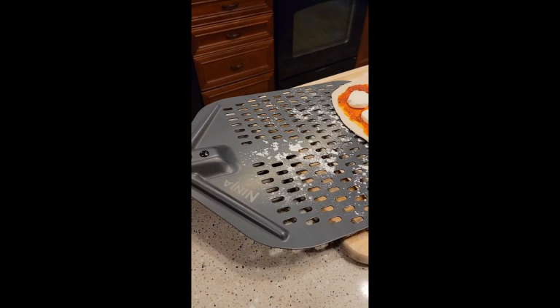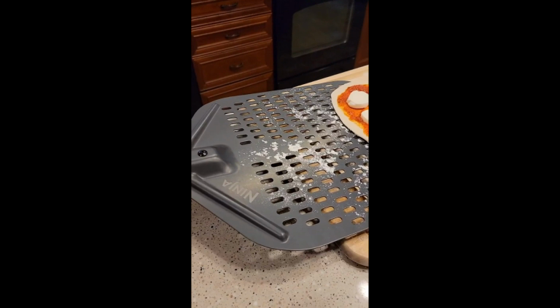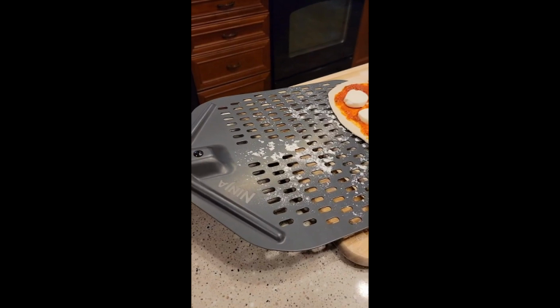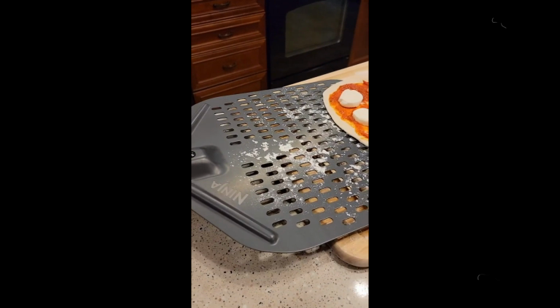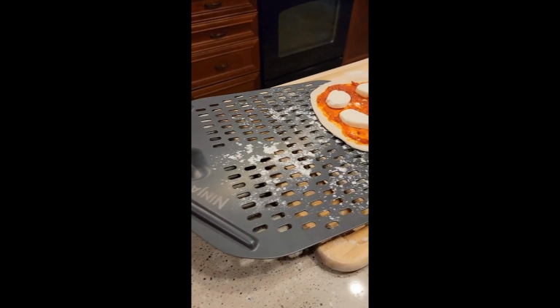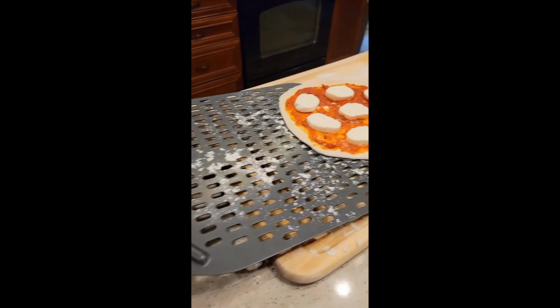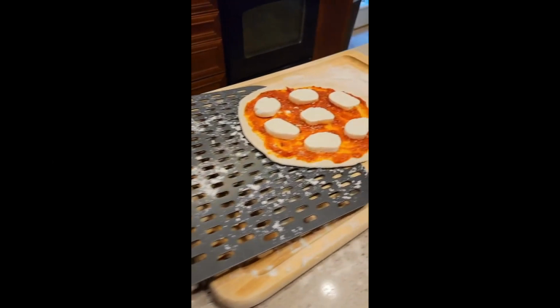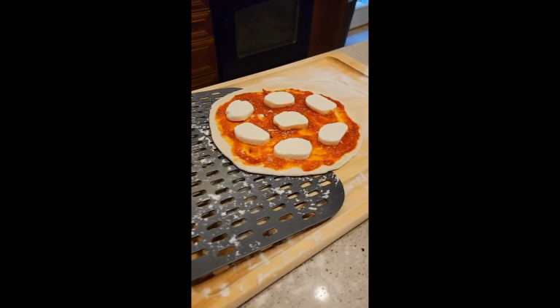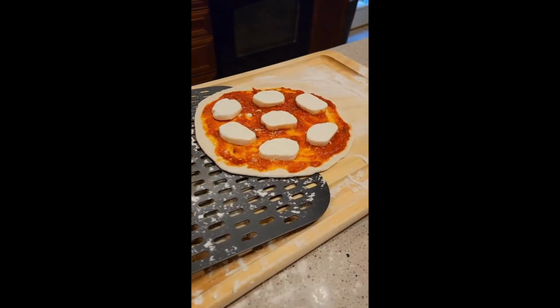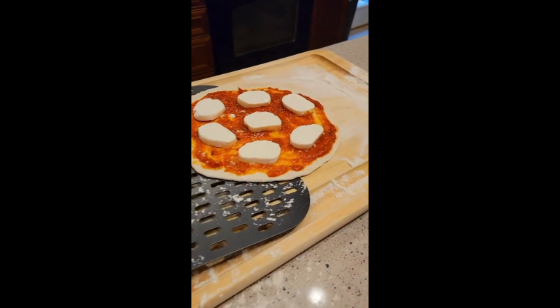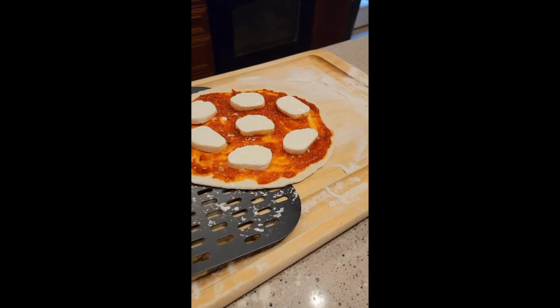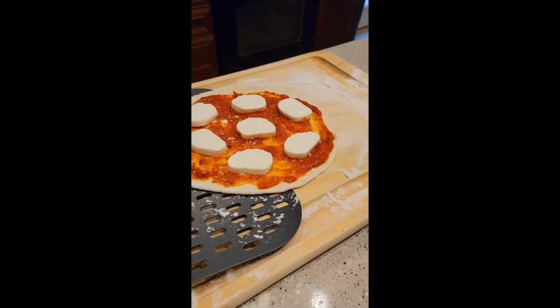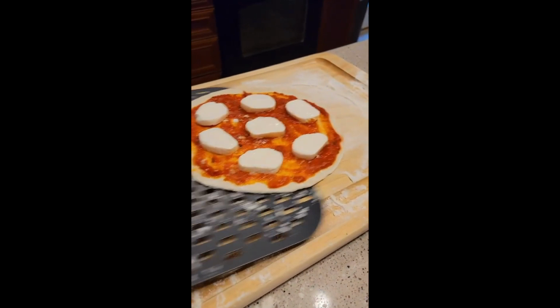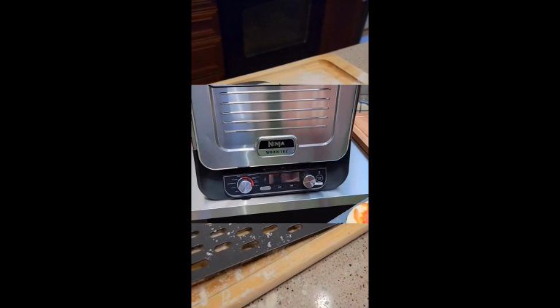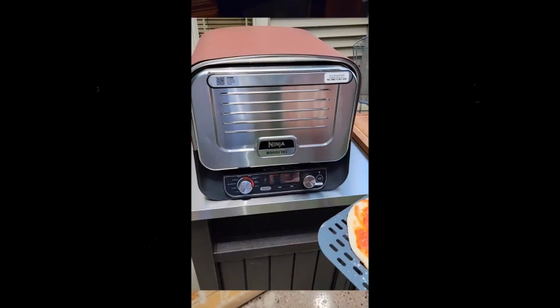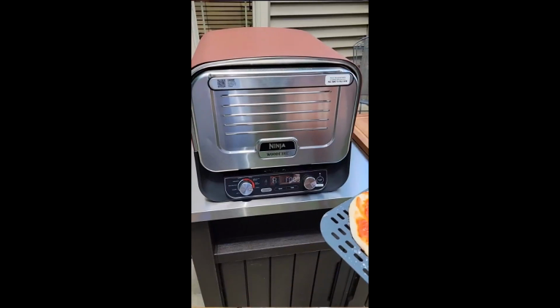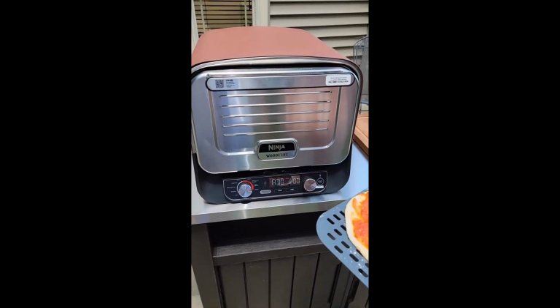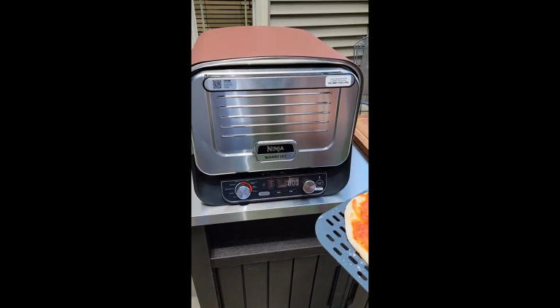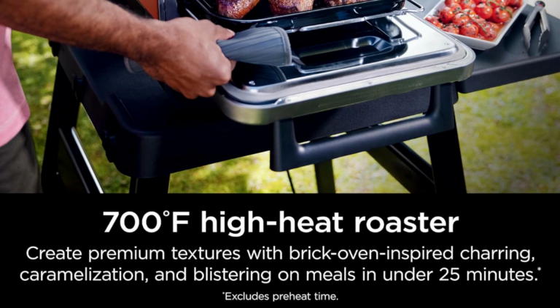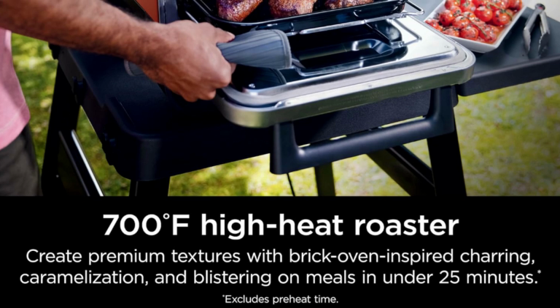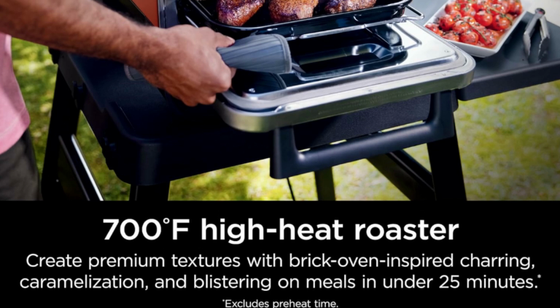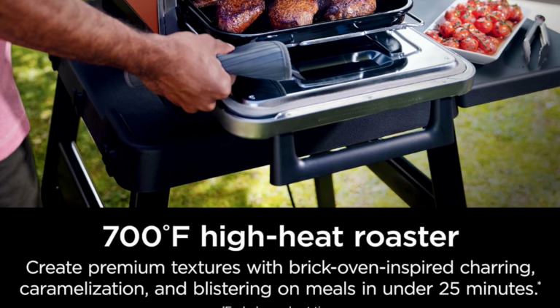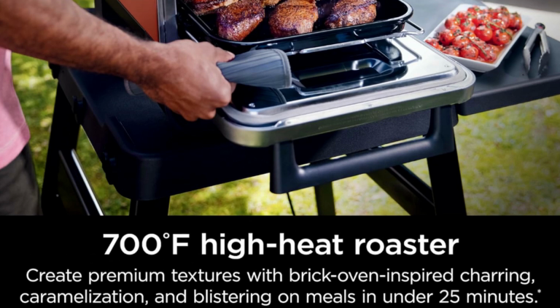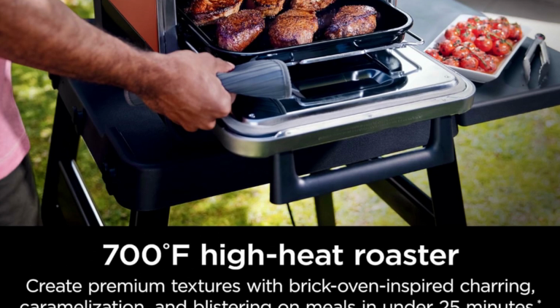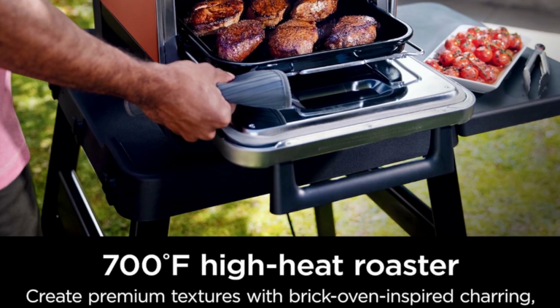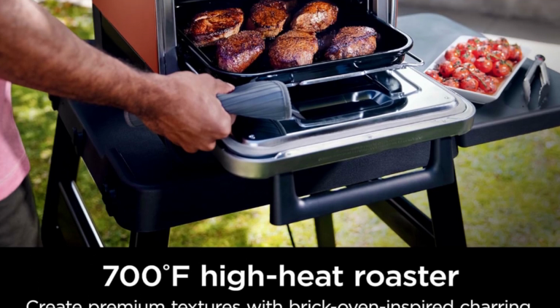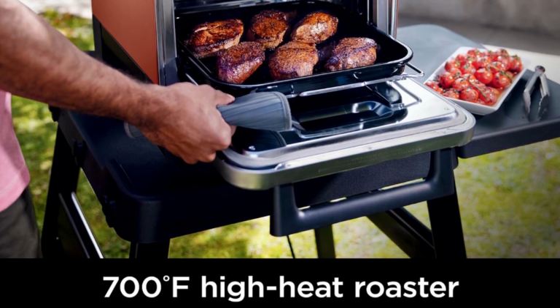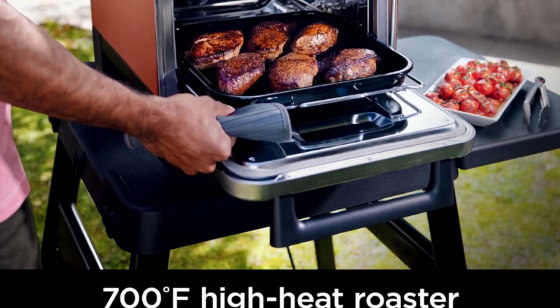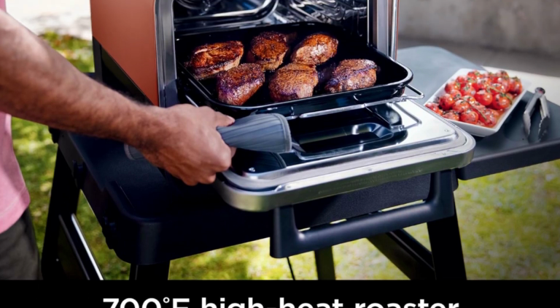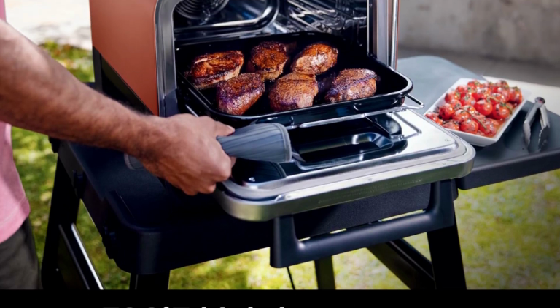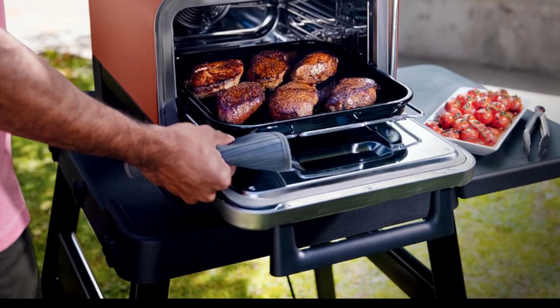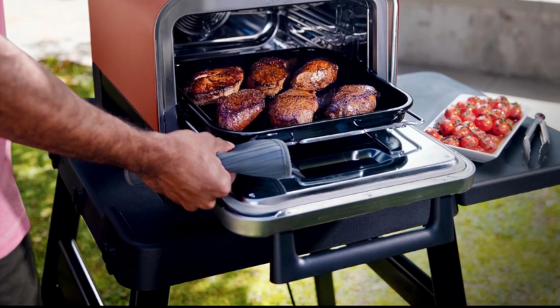No flame, full control. Electric heat unlocks a wide range of temps from 105 to 700 degrees Fahrenheit. Expand your horizons and cook more outdoors.